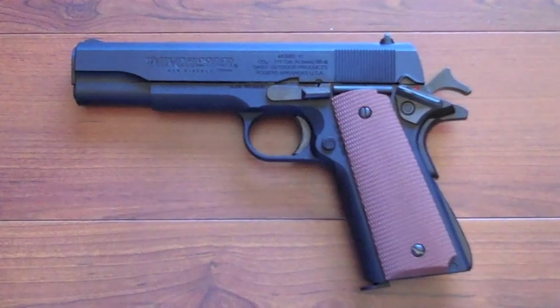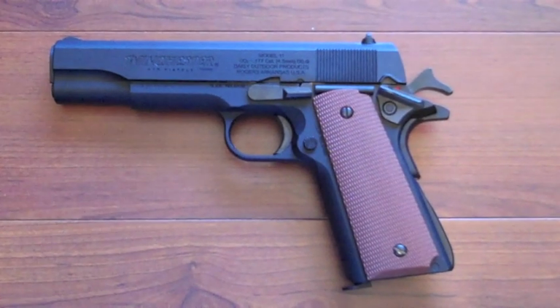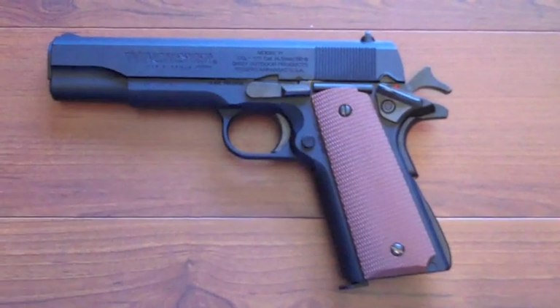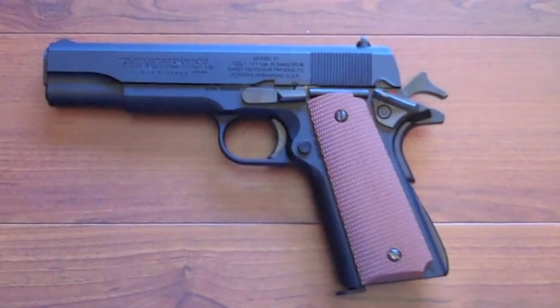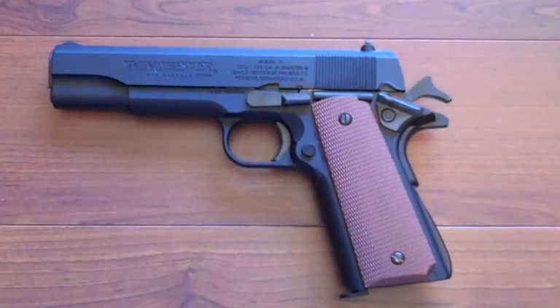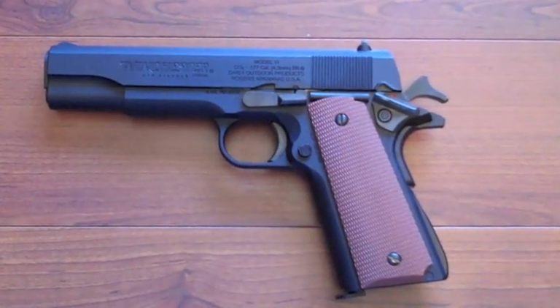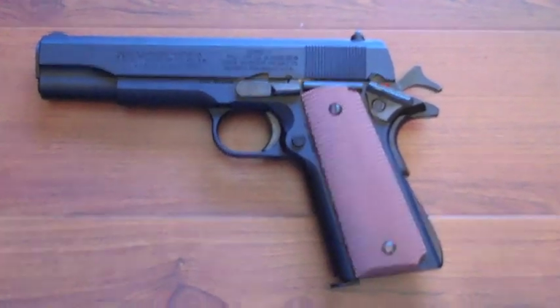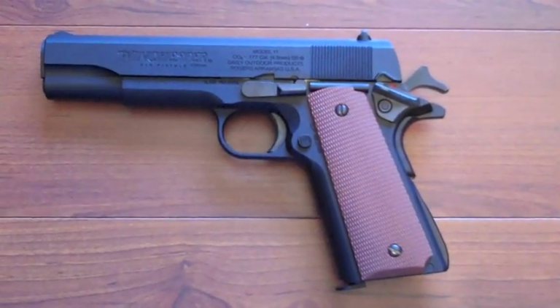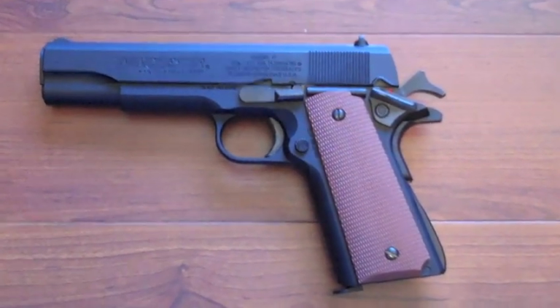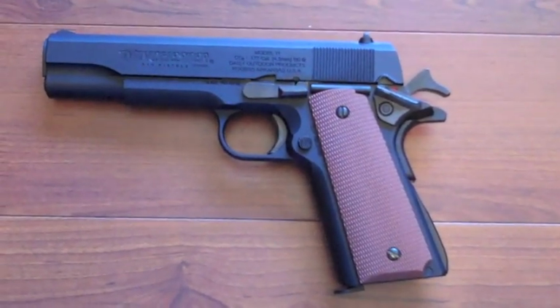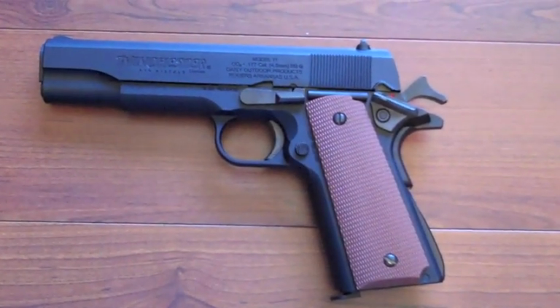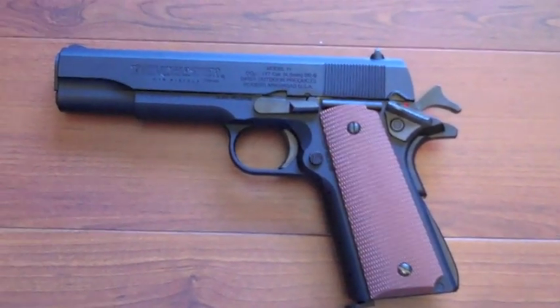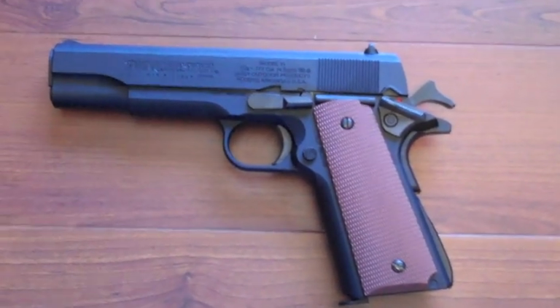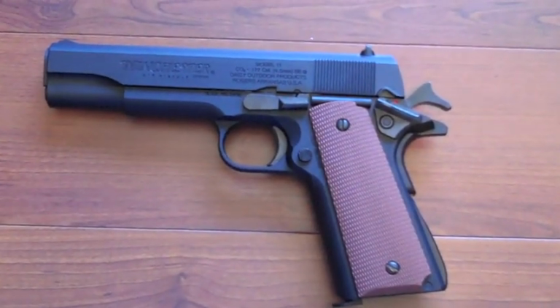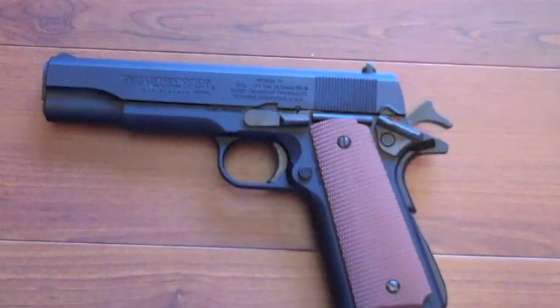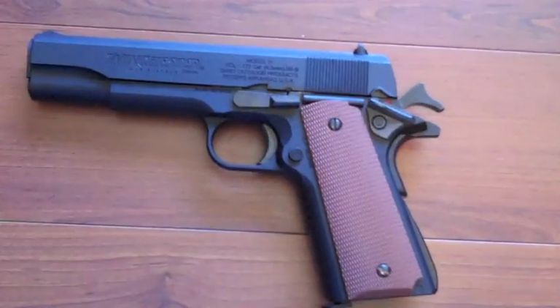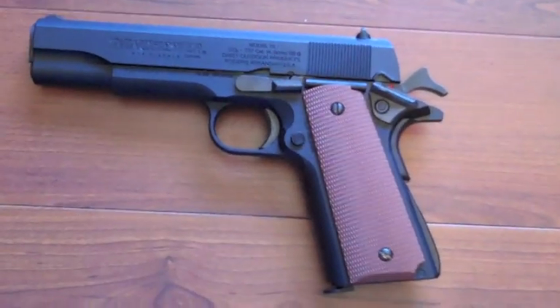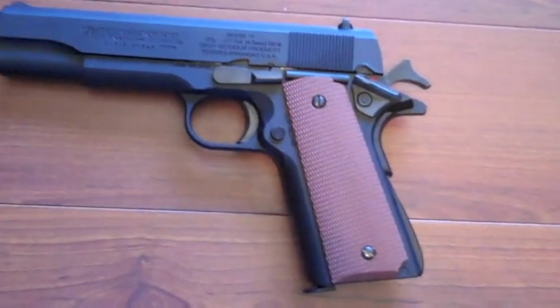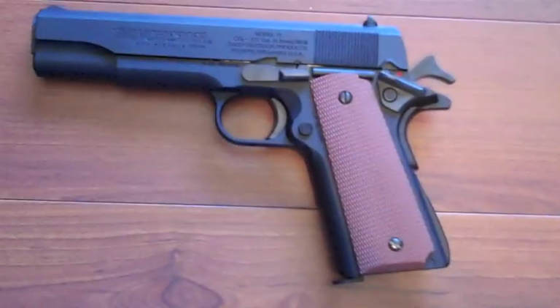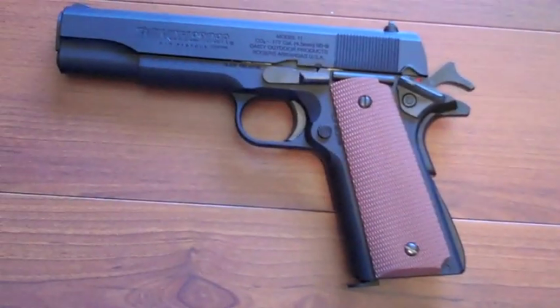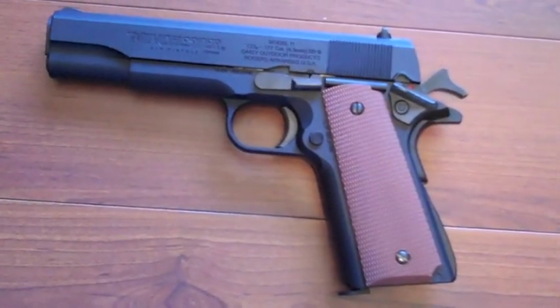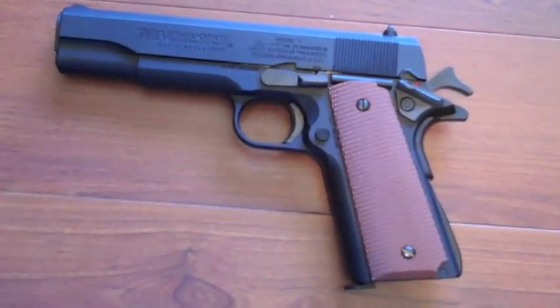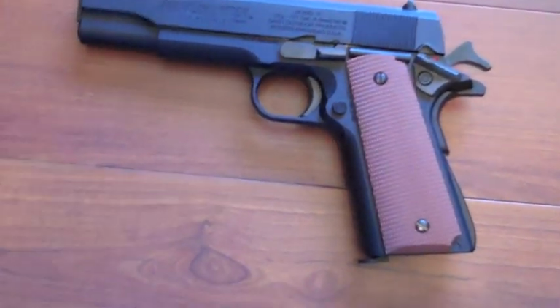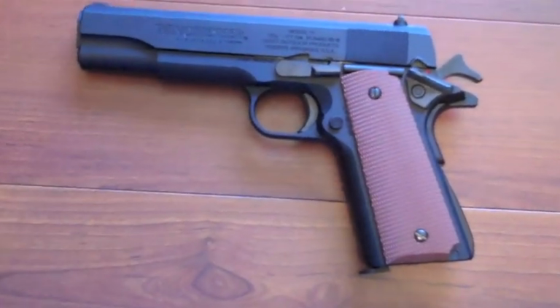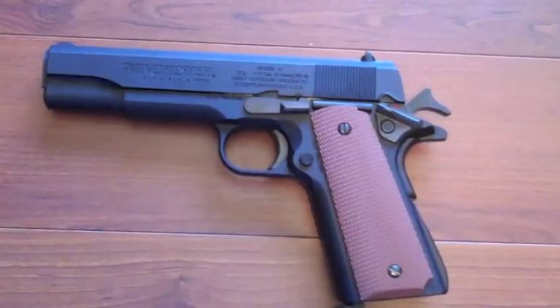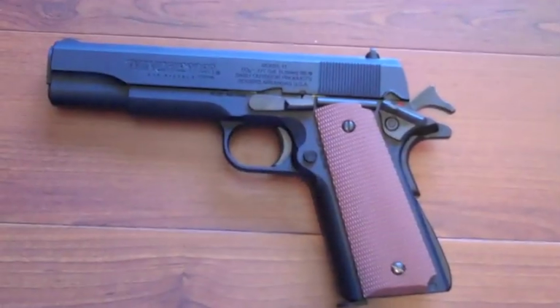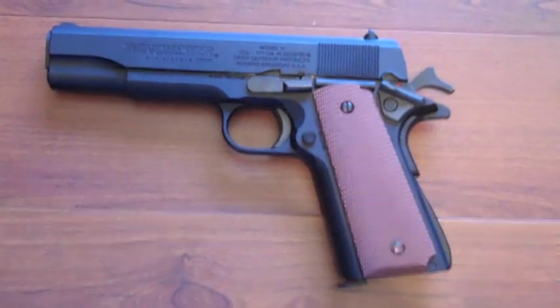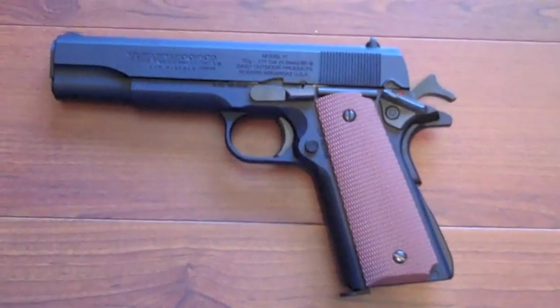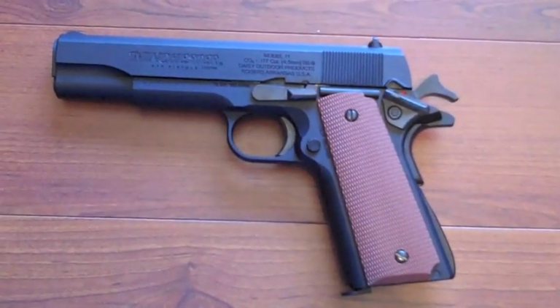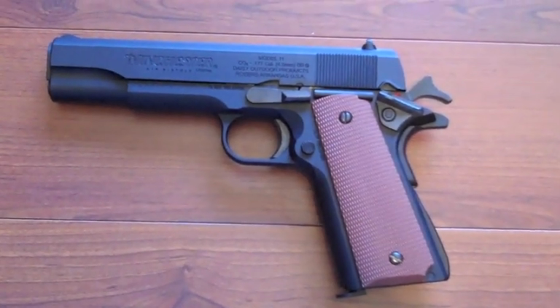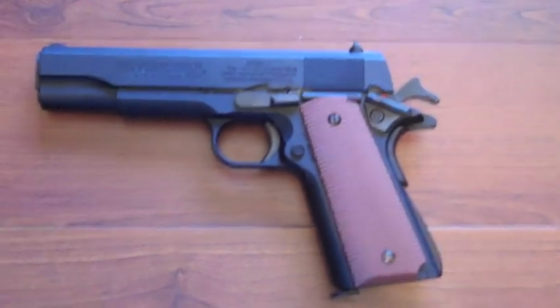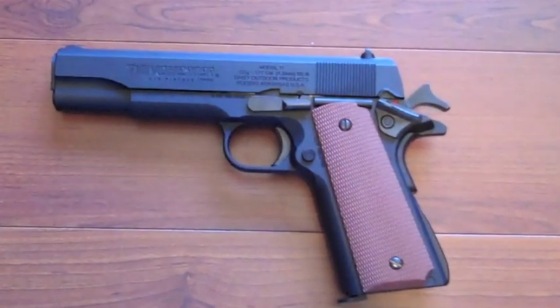Hello everyone, I'm Inventor719 and today I'm going to be doing a review on the Winchester Model 1911 BB gun. I recently picked this one up and I thought I would share it with you guys by making a review video.